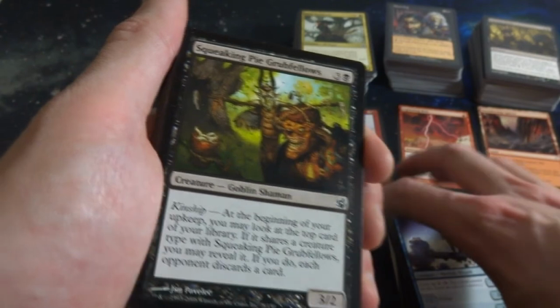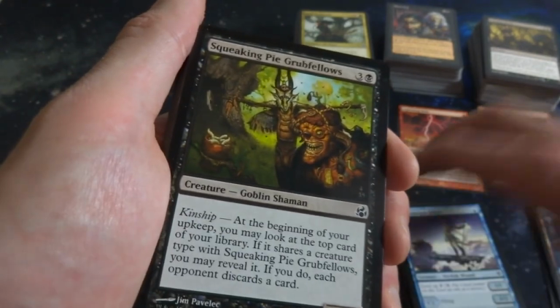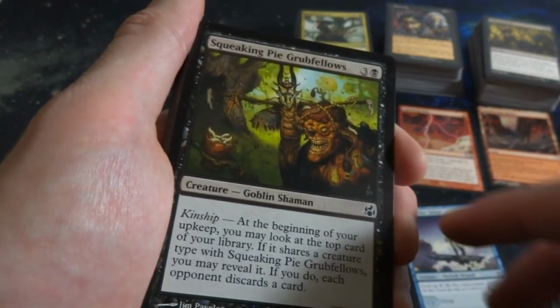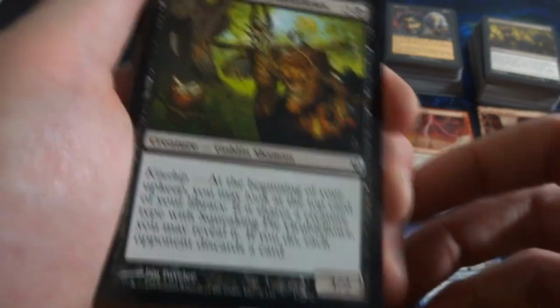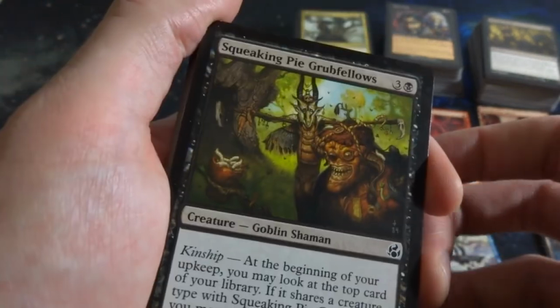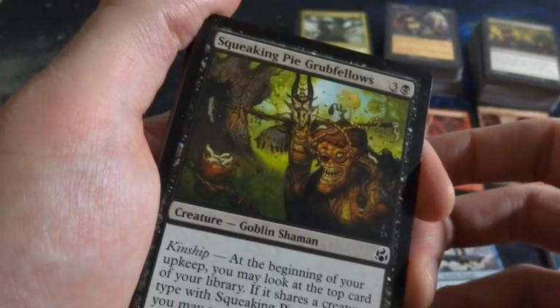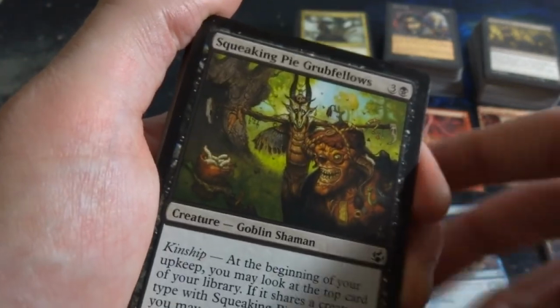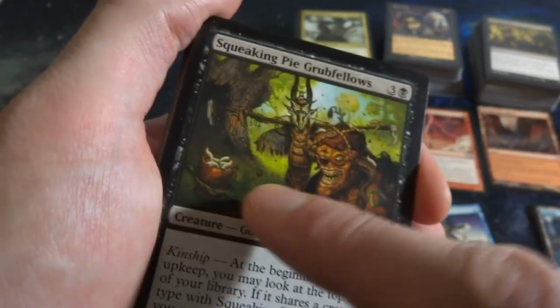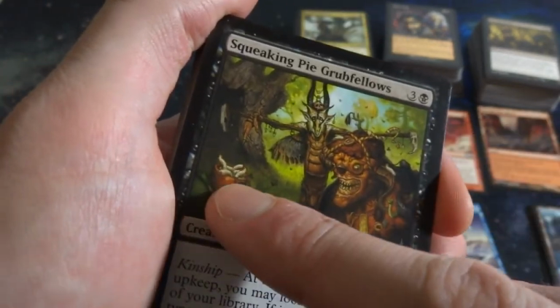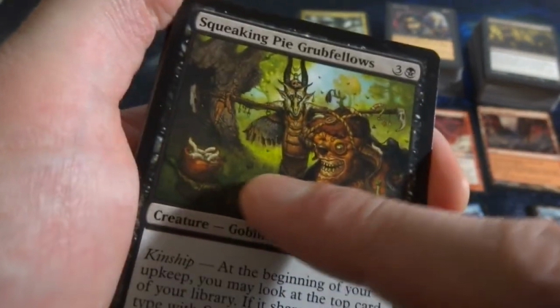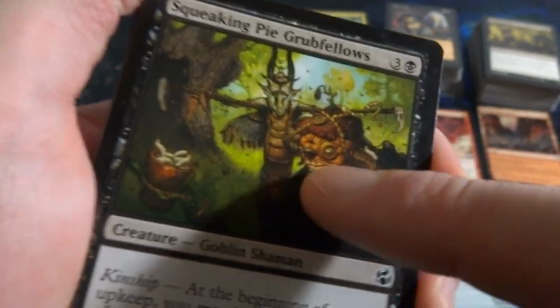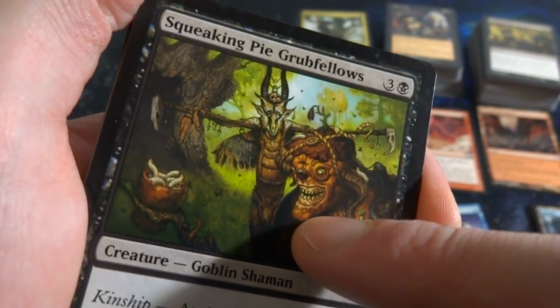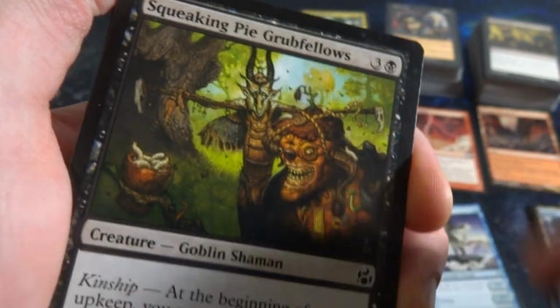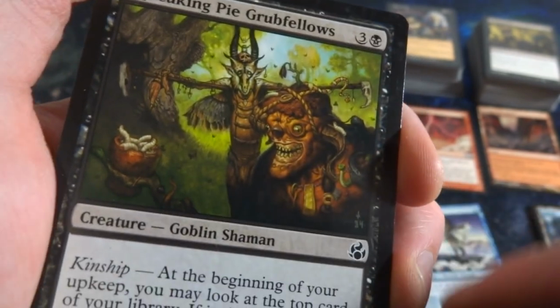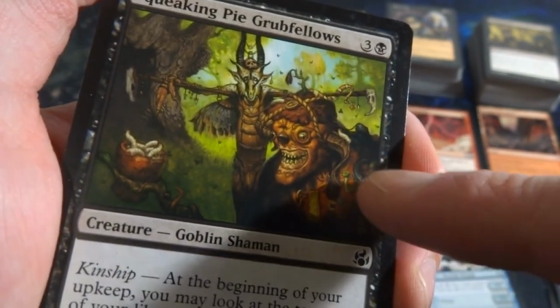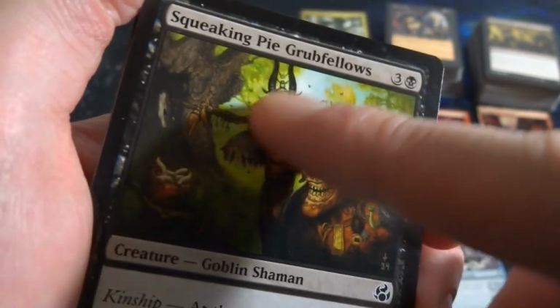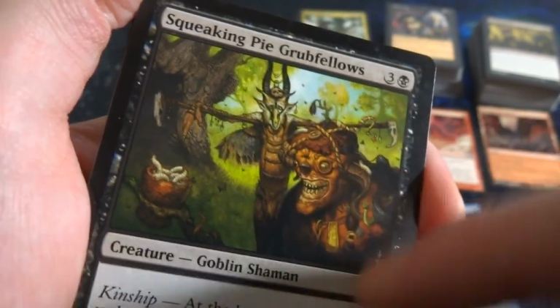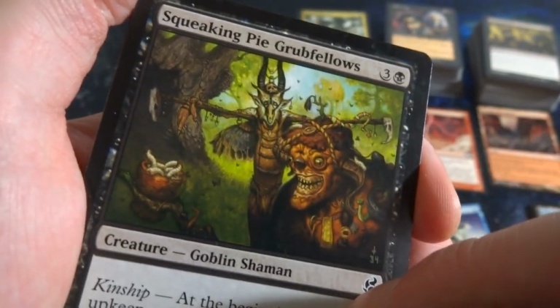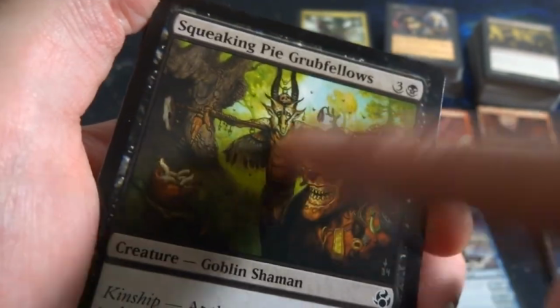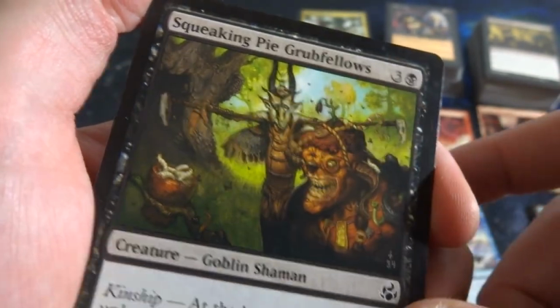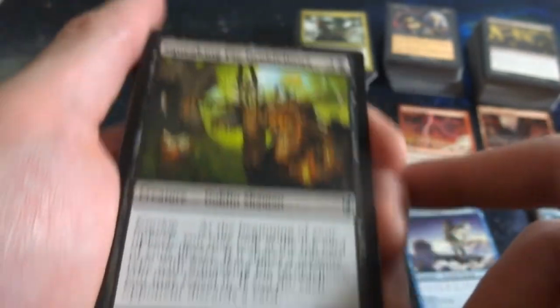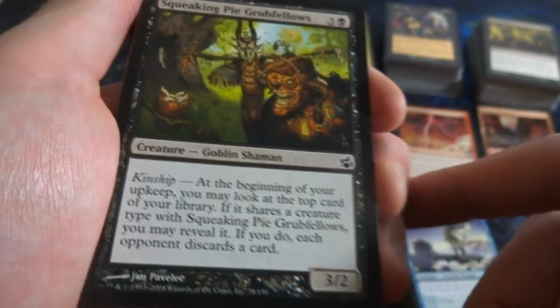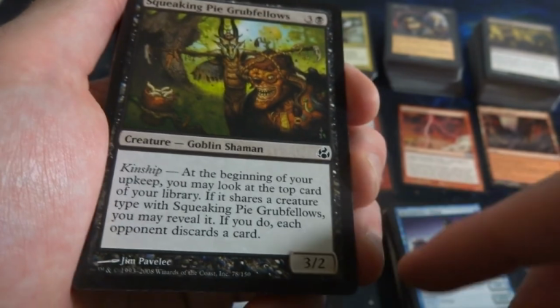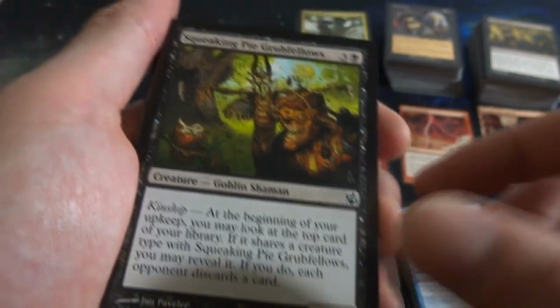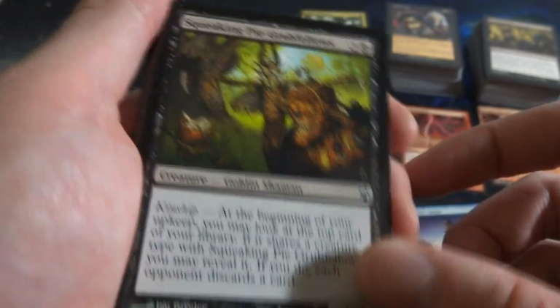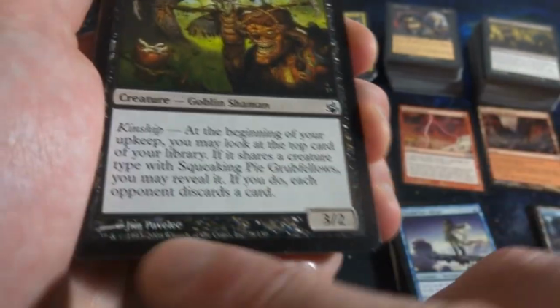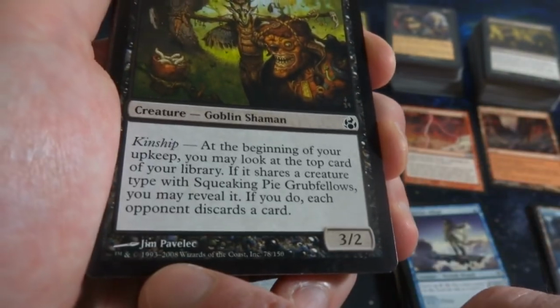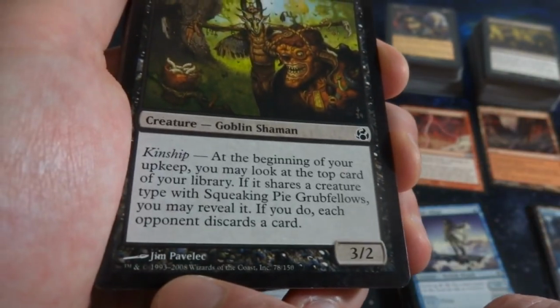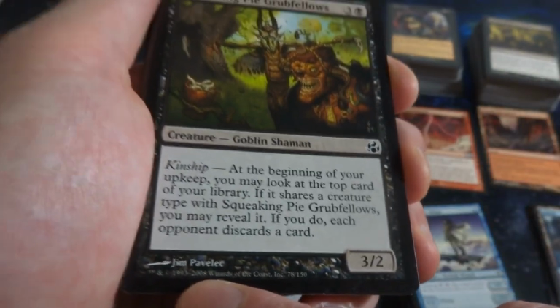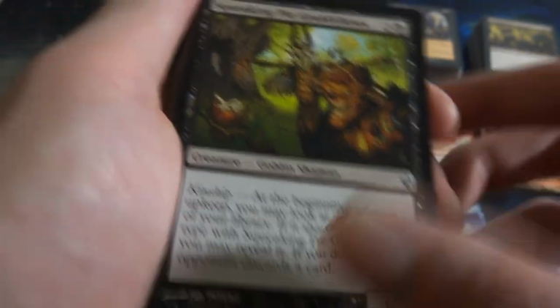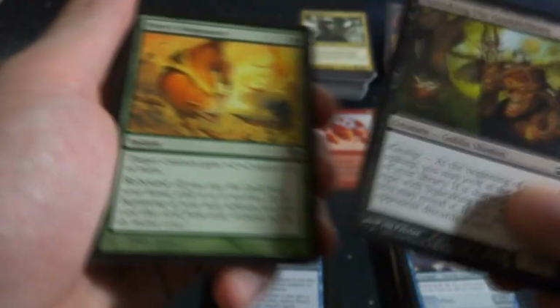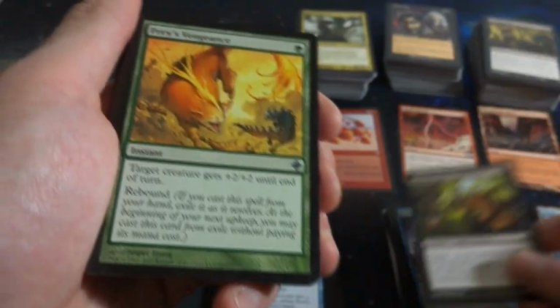Squeaking Pie Grubfellows - such a flavorful weird card. He's like hunting for grubs. Look at his face - his lips got melted off, he's got all sorts of stuff on him, interesting guy in the background. Crazy art by Jim Pavelec. Crazy art.